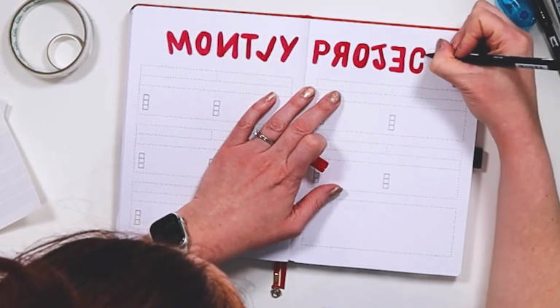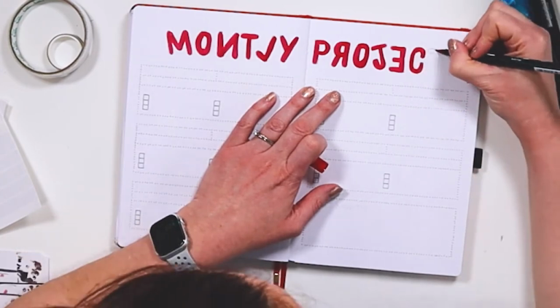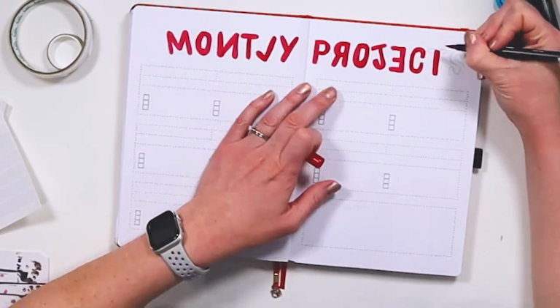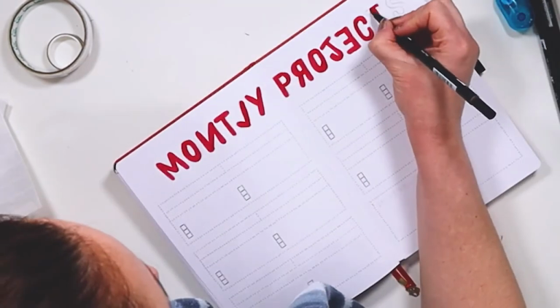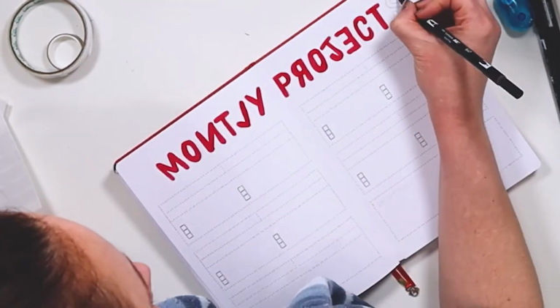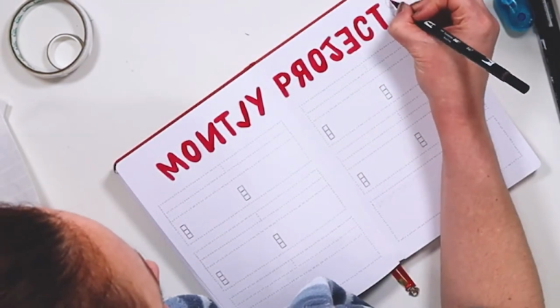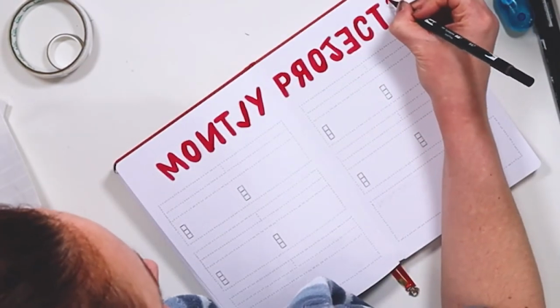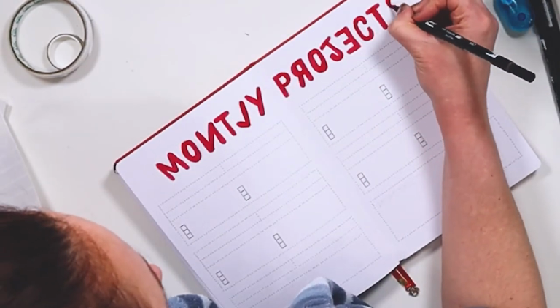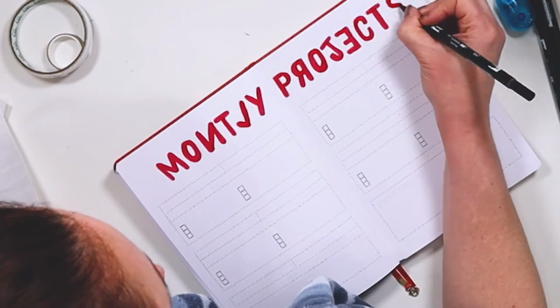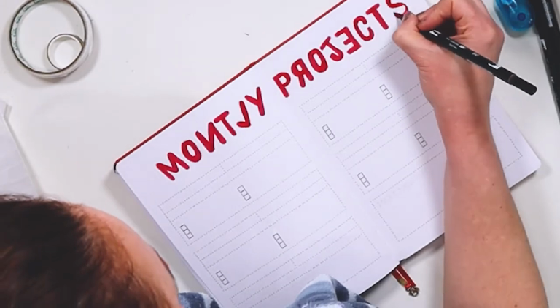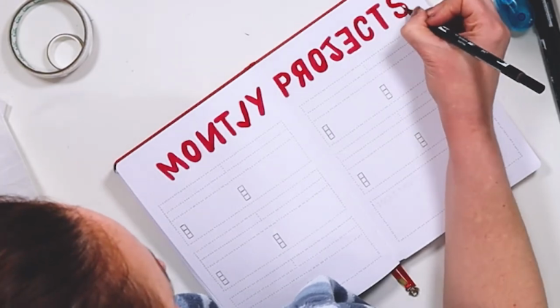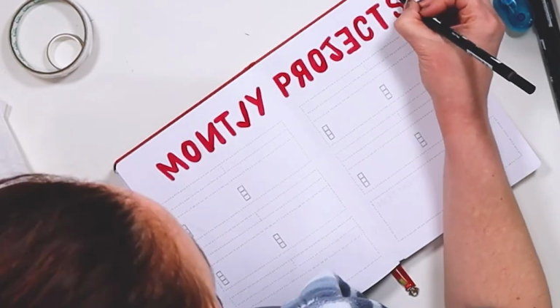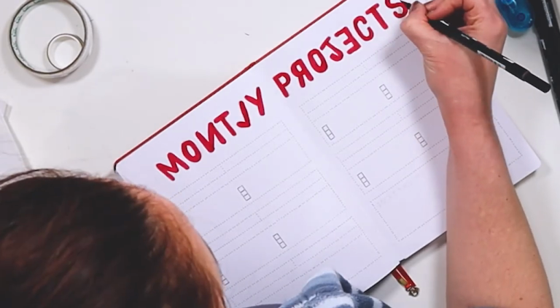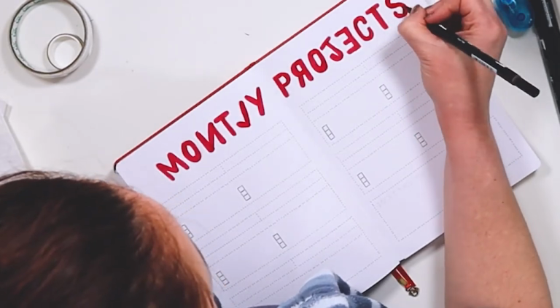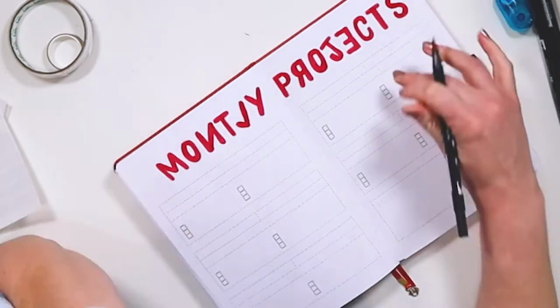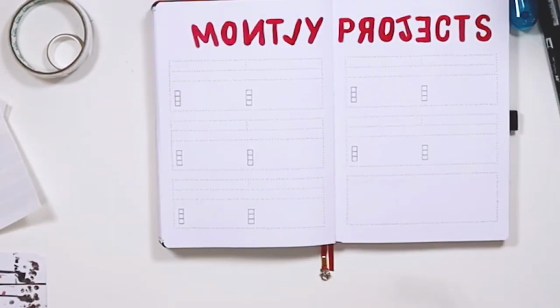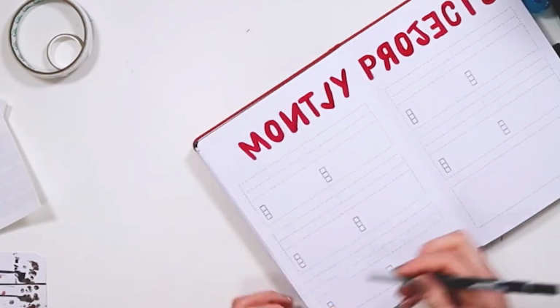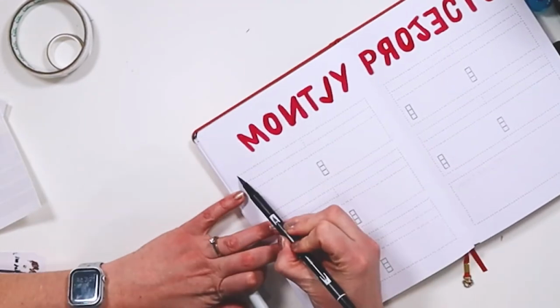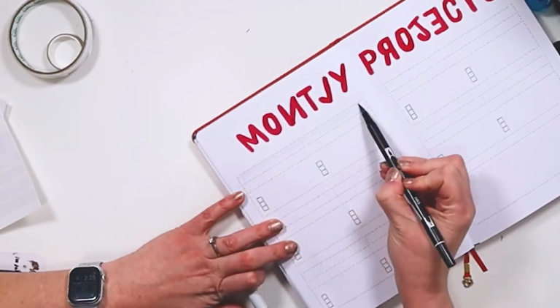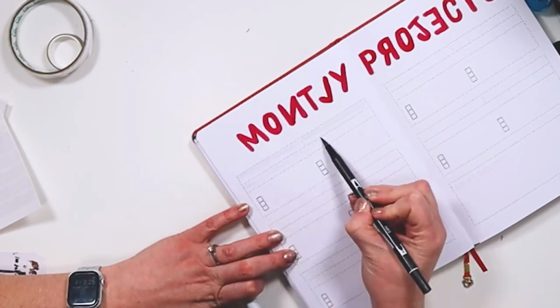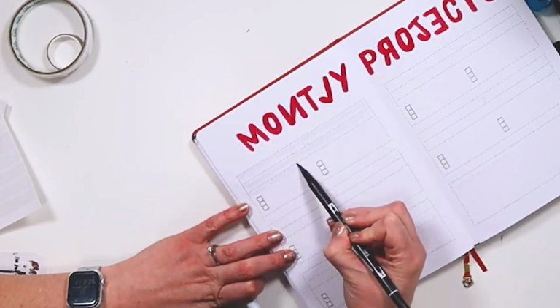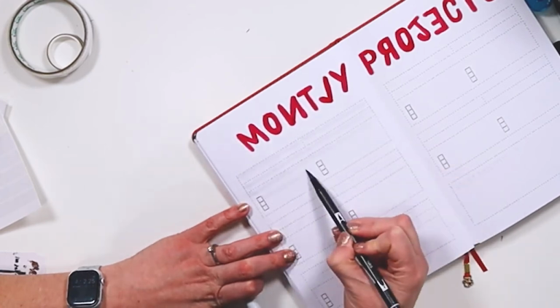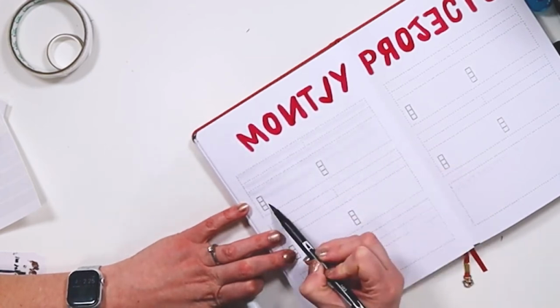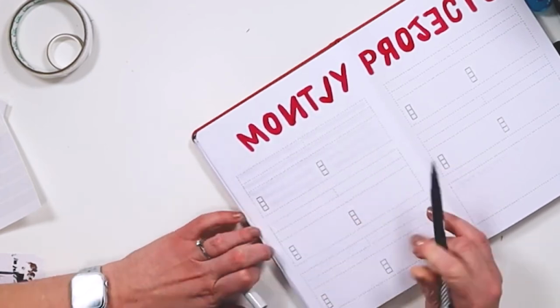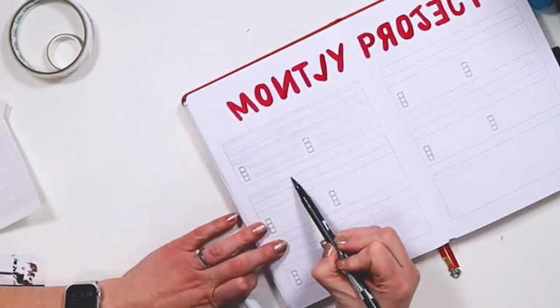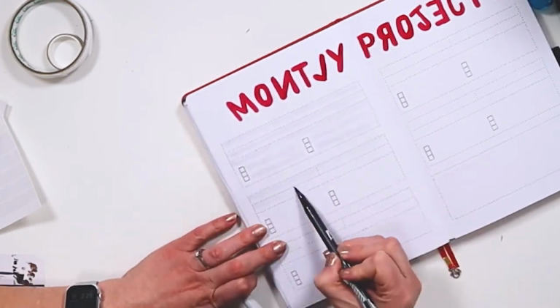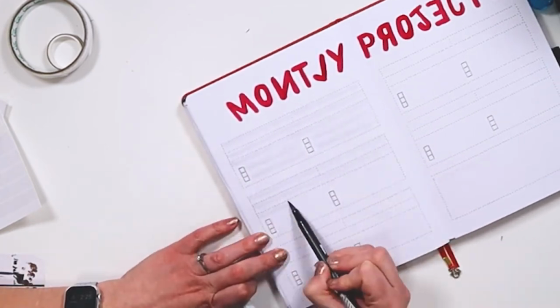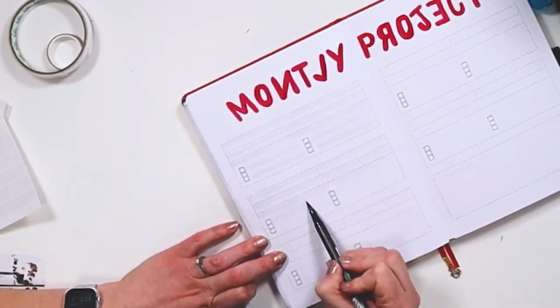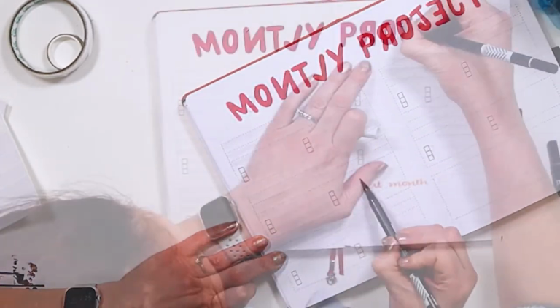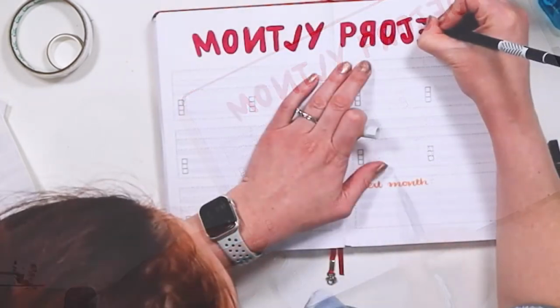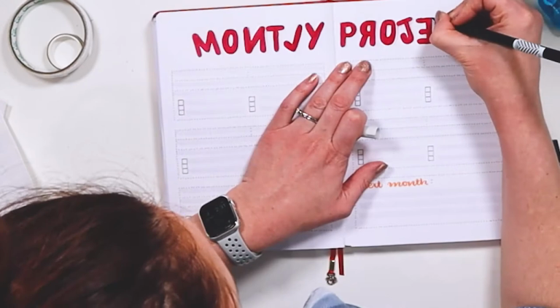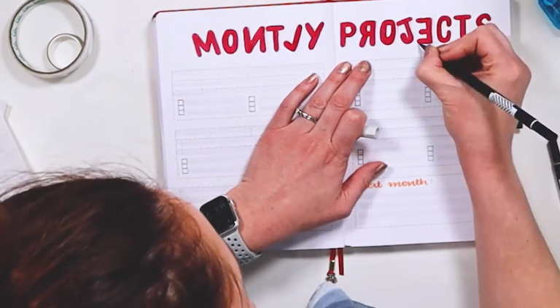That is the last spelling error I make. So if you're a perfectionist and this is driving you crazy, don't worry — other than the backwards letters, the pain is over. I did not make any more spelling errors. If I did, please don't tell me. I don't want to know.